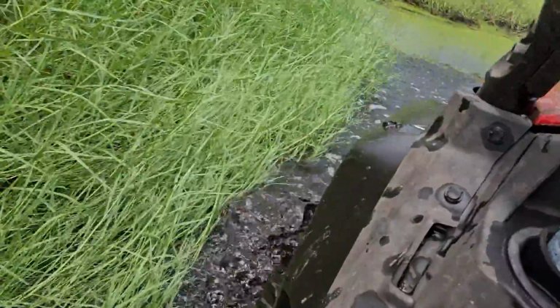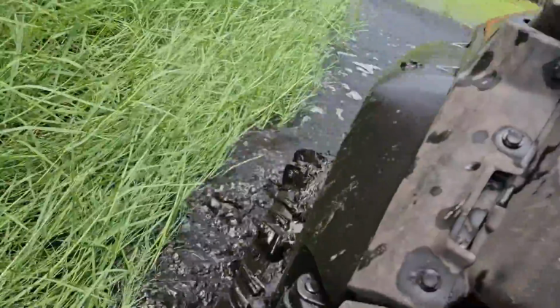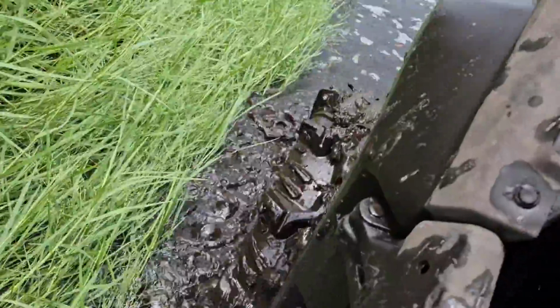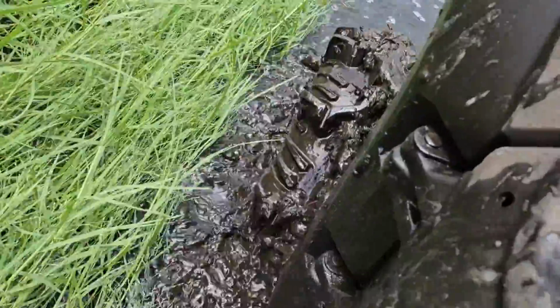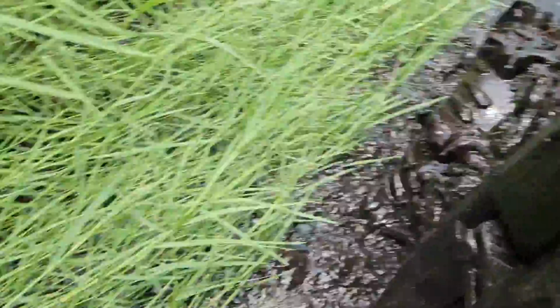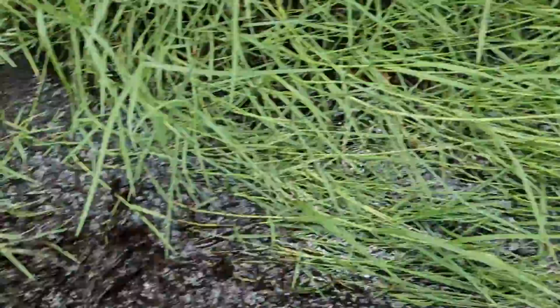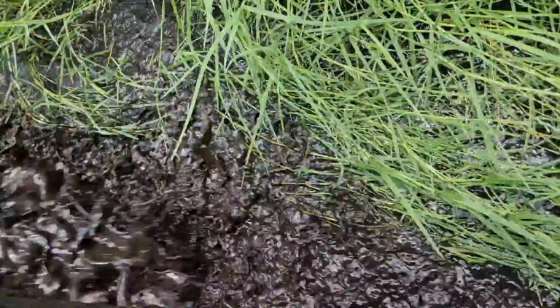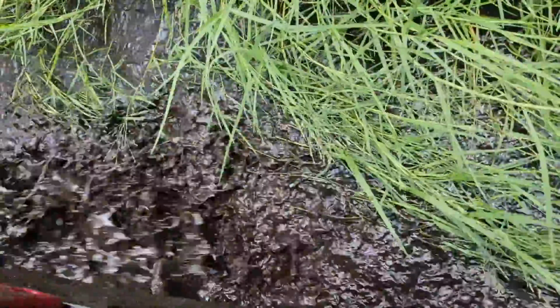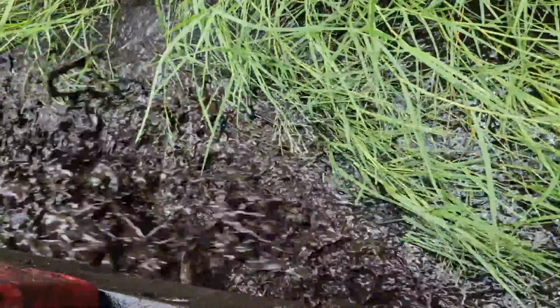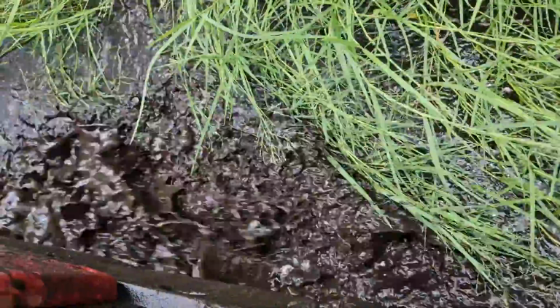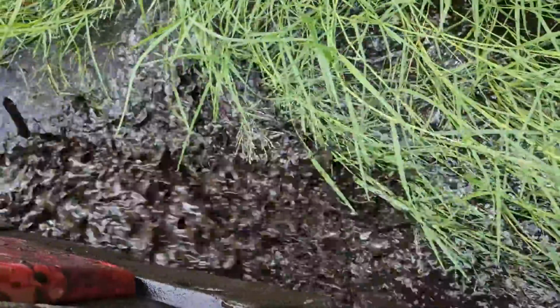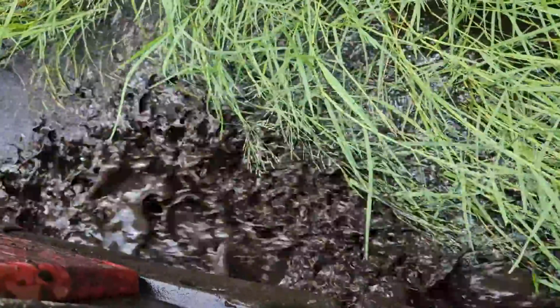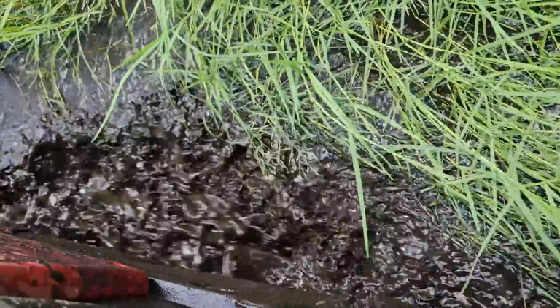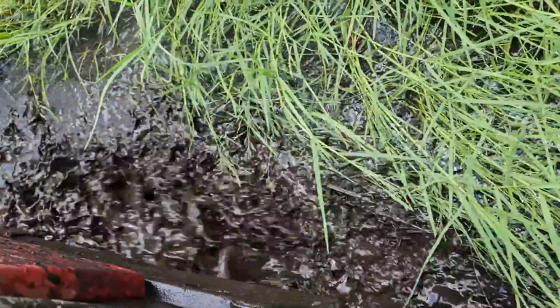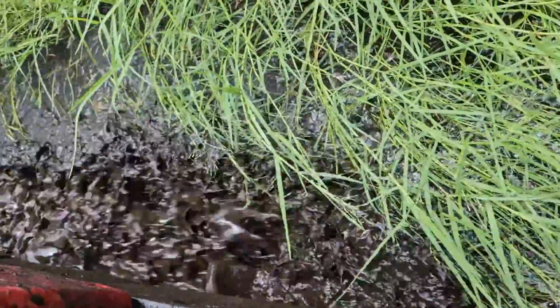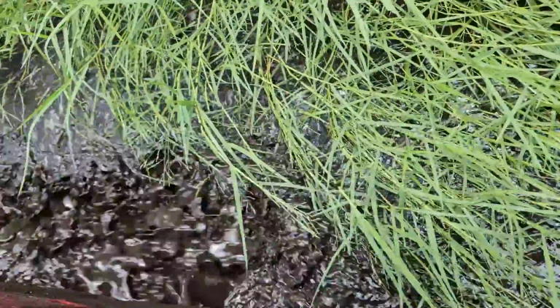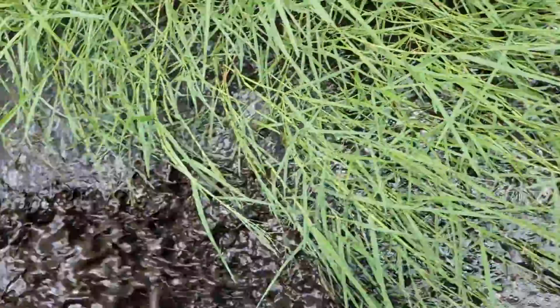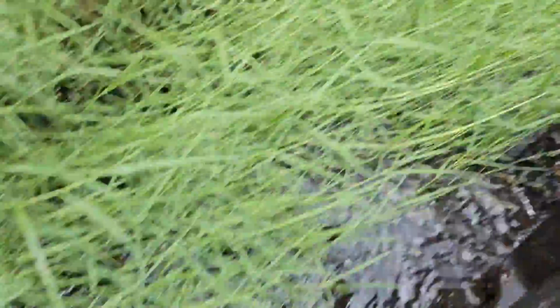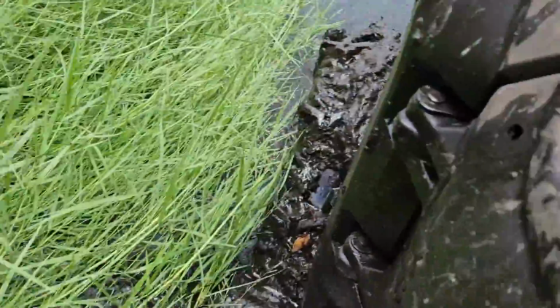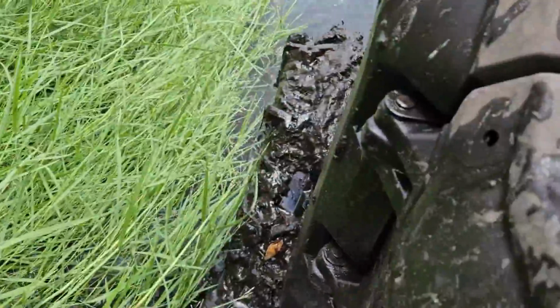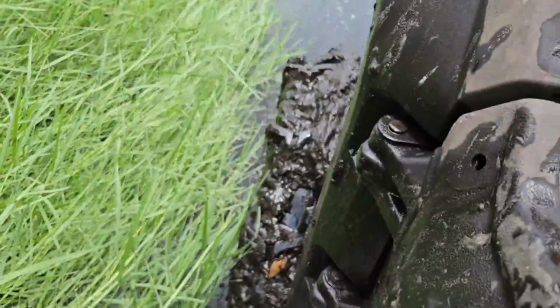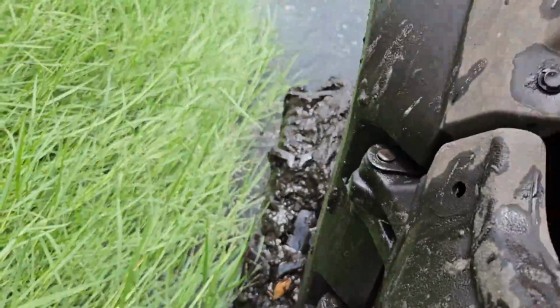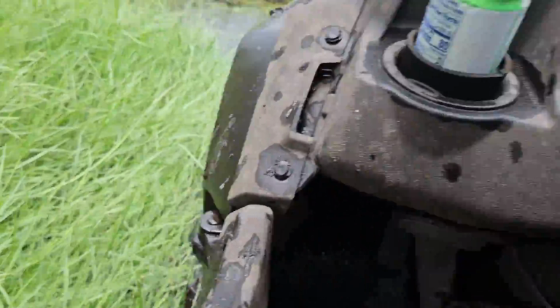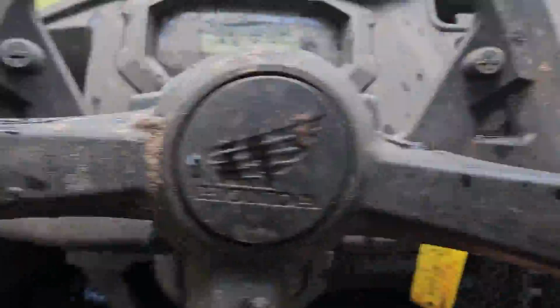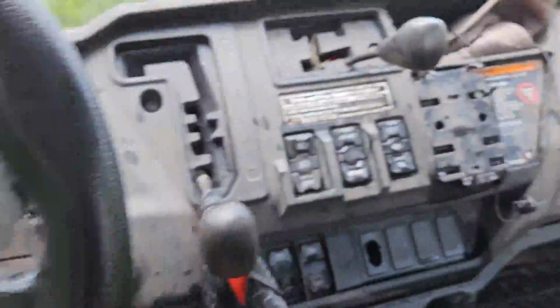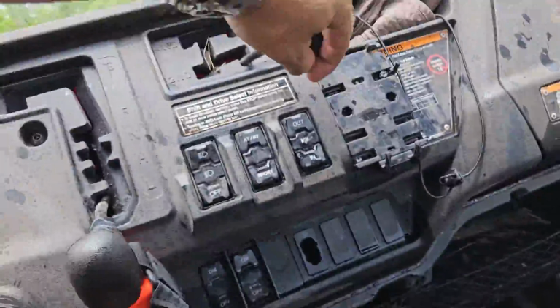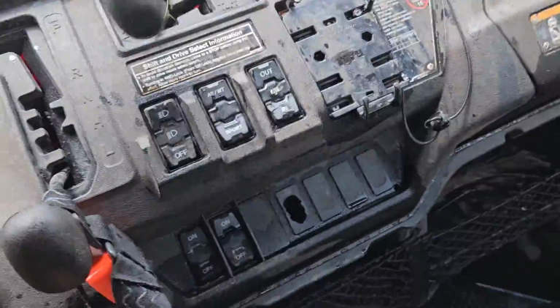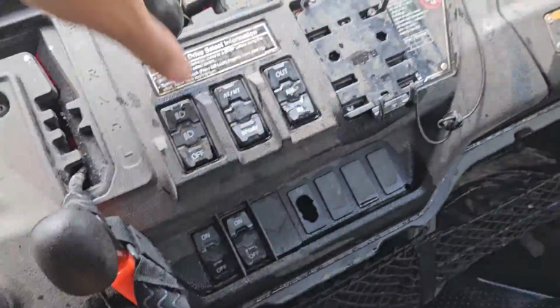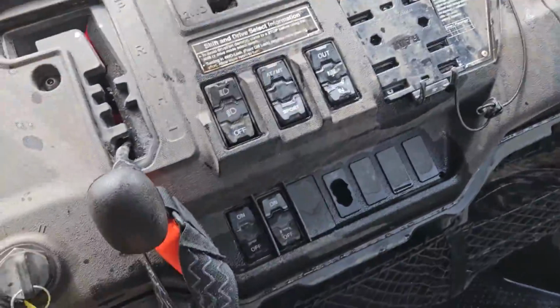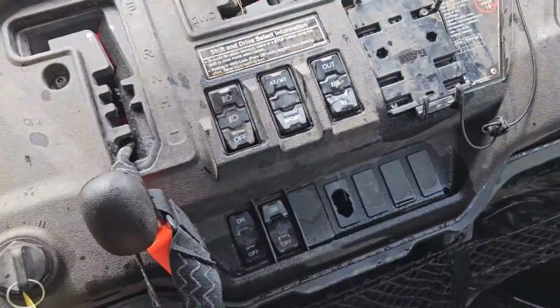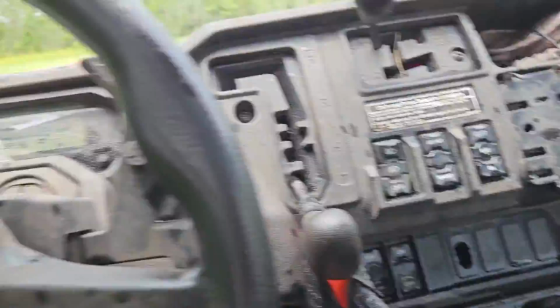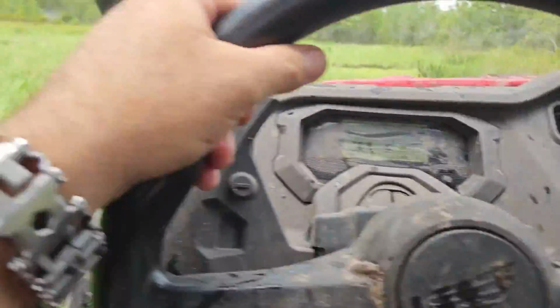Shout out to the Torachi Aztec tires — these things just tore through everything. I was in two-wheel drive most of the day, occasionally needed four-wheel drive. Just watch how fast these tires clean out in this goopy stuff.